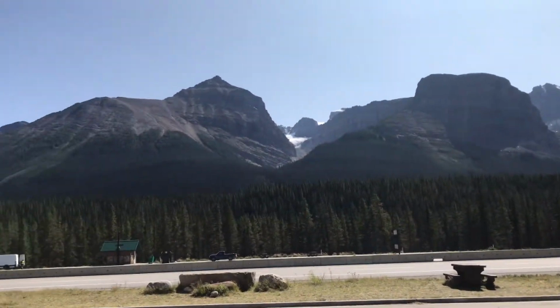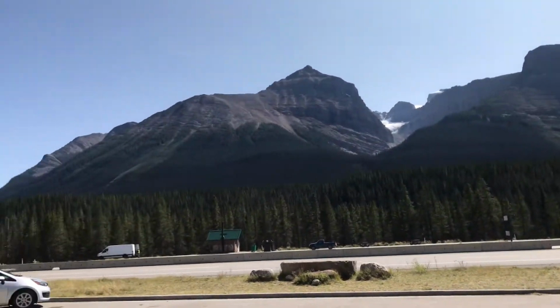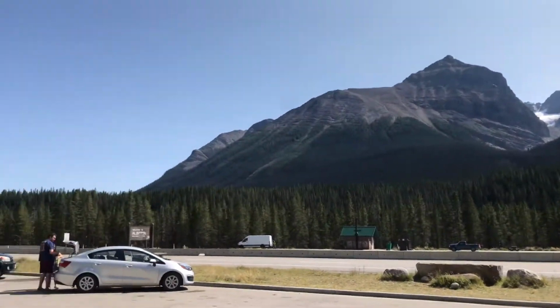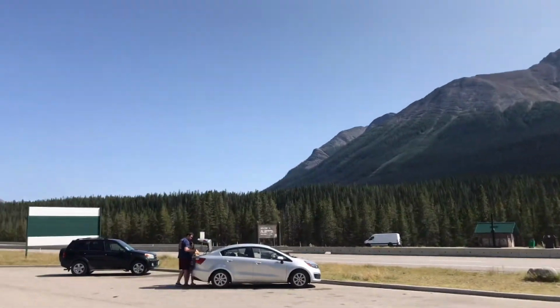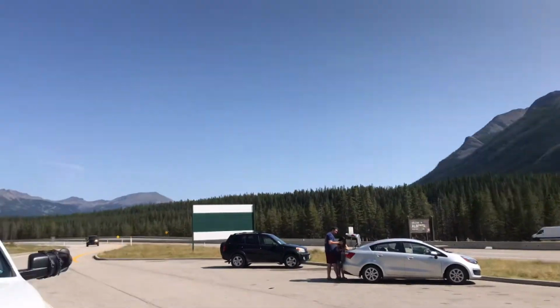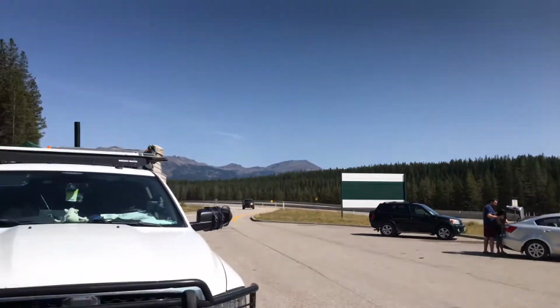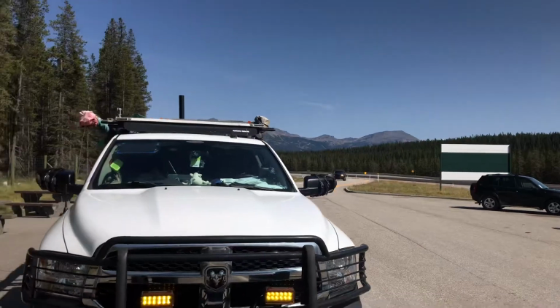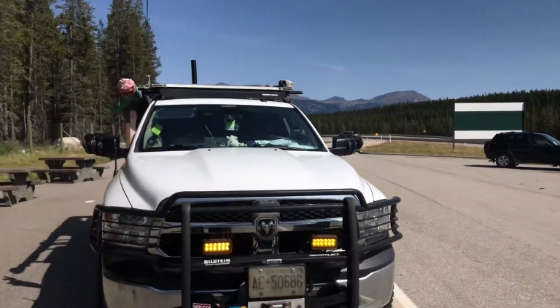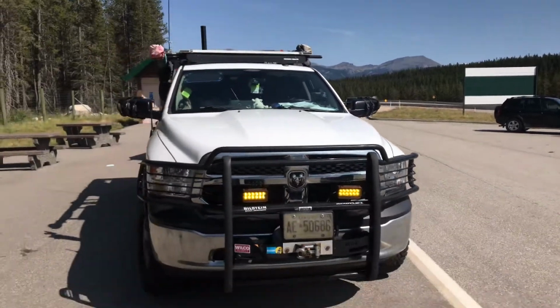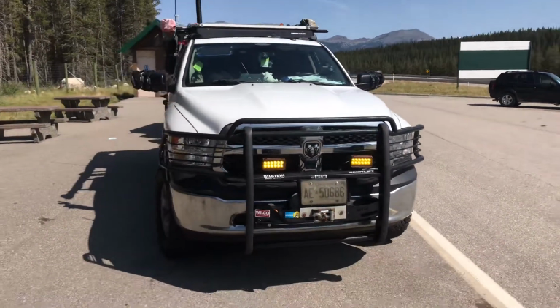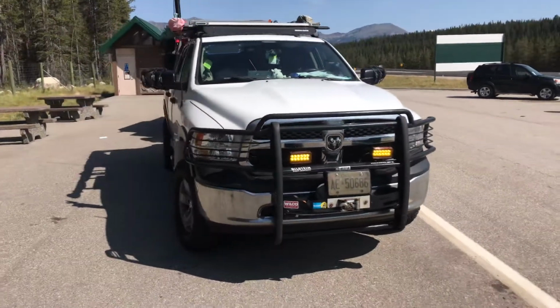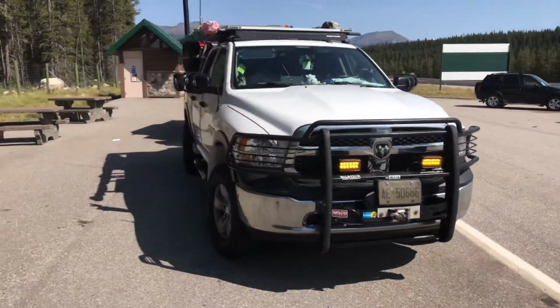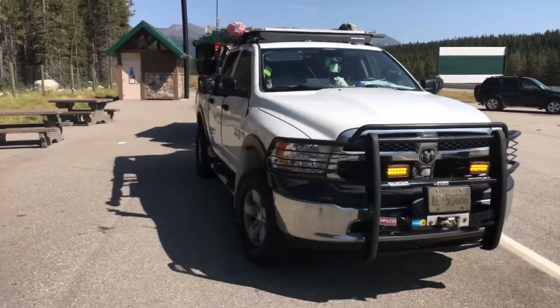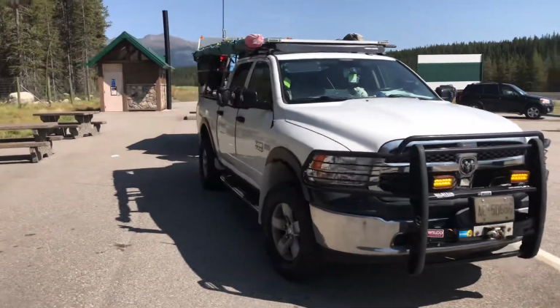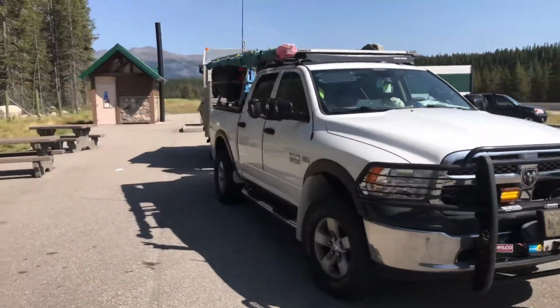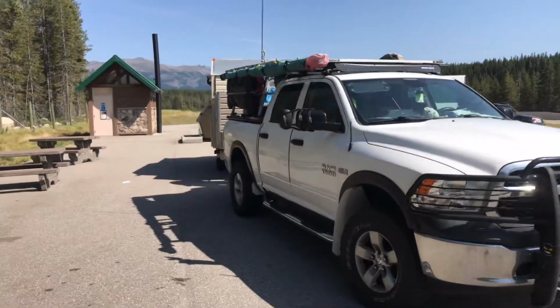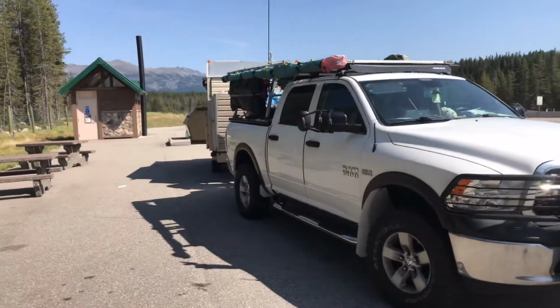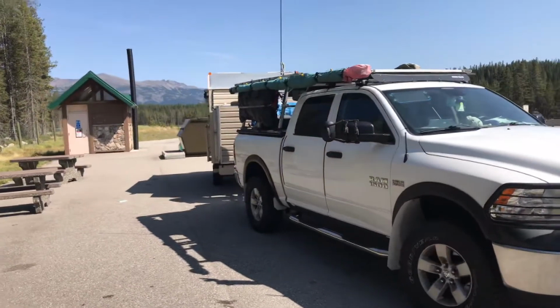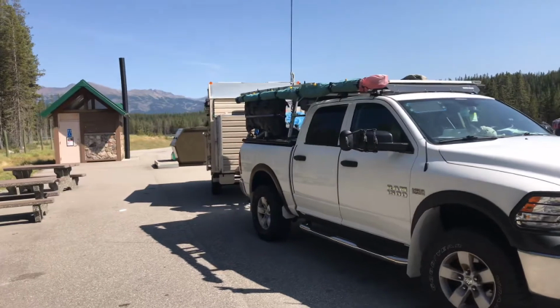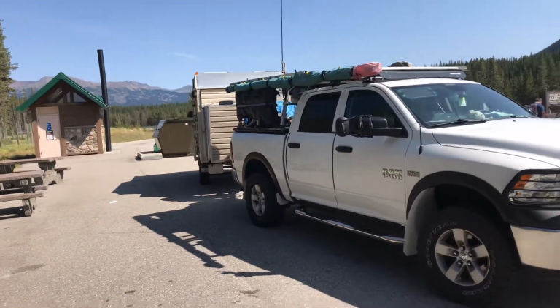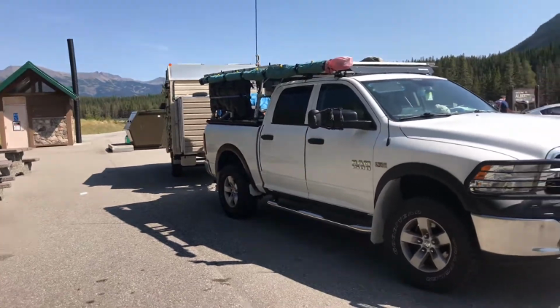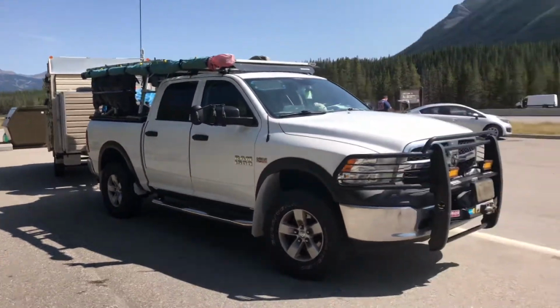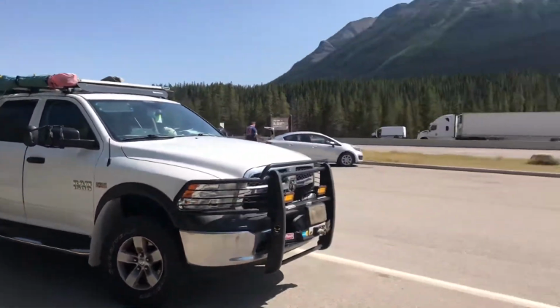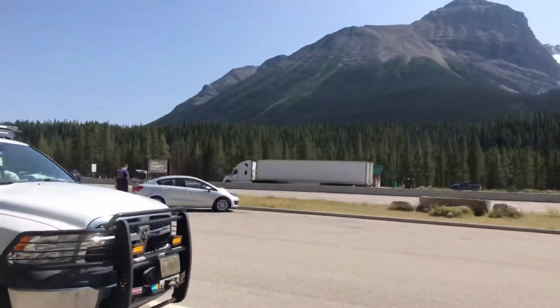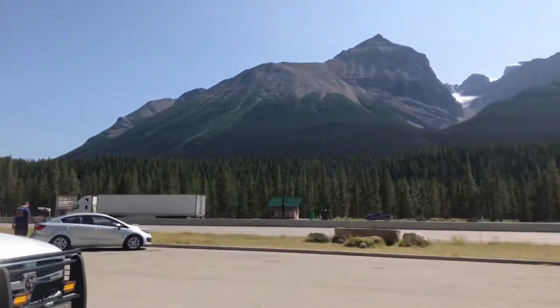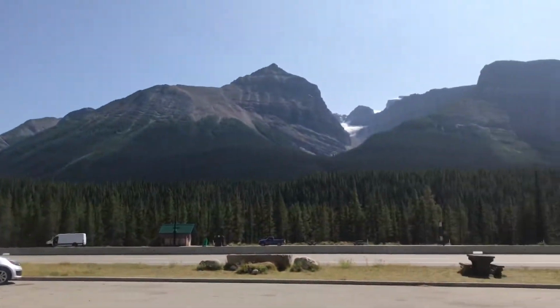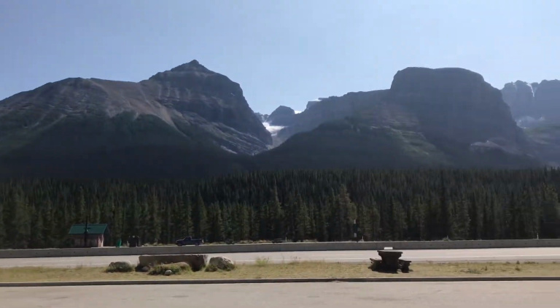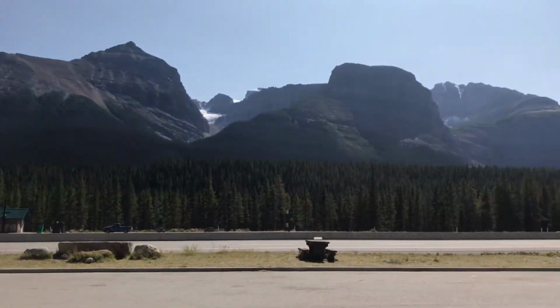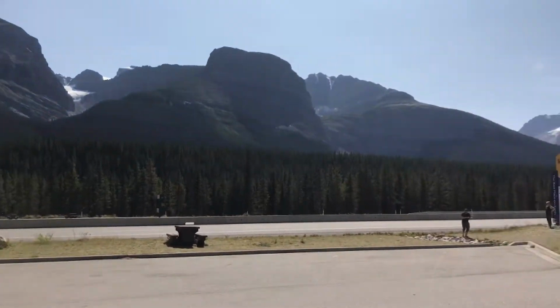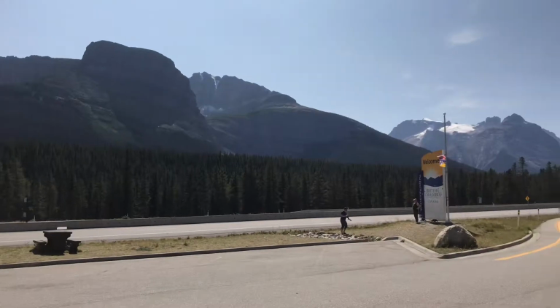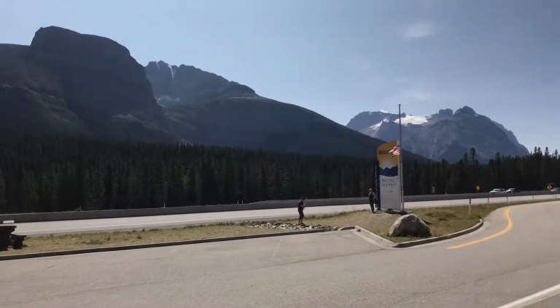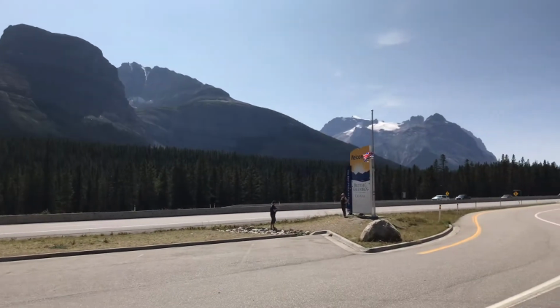These are the Canadian Rocky Mountains. Here's the truck. The camper is doing well — so far, no major breakdowns. It's just quite busy here this time of year.